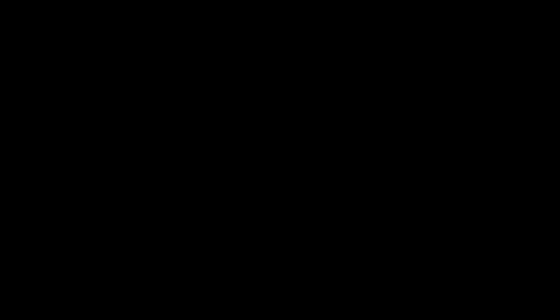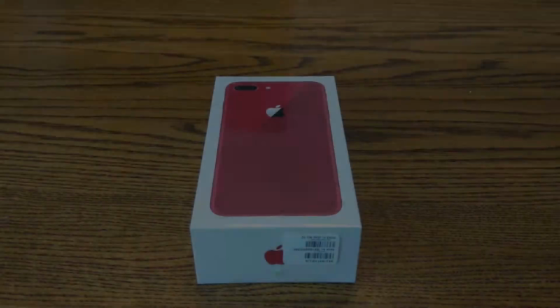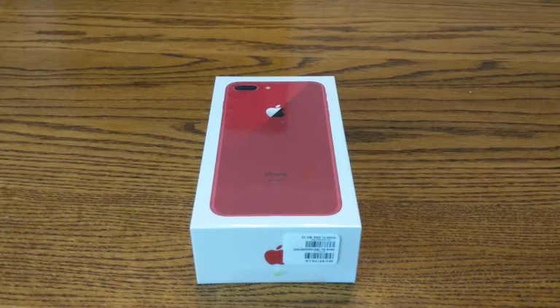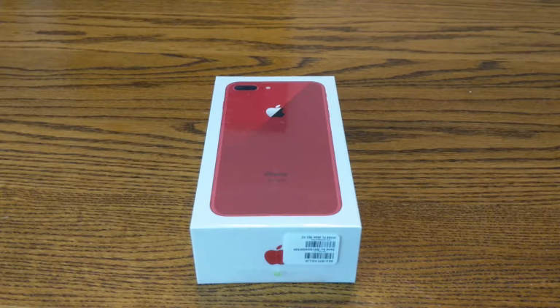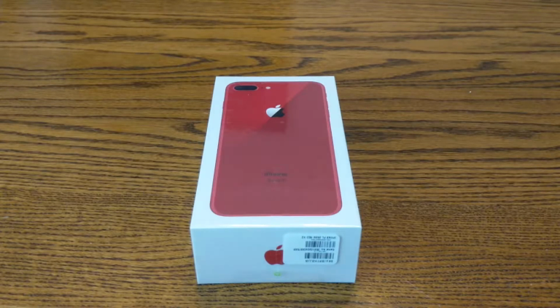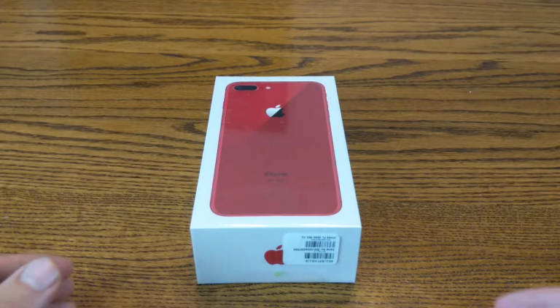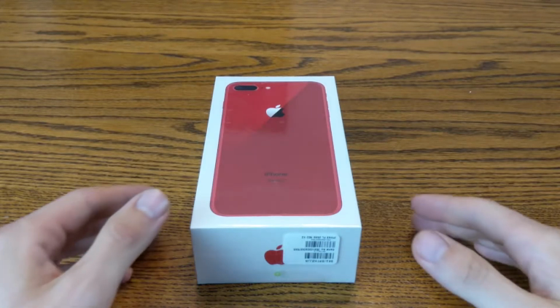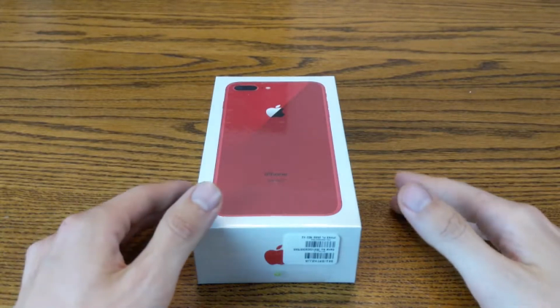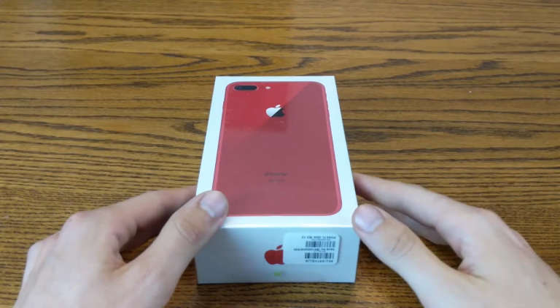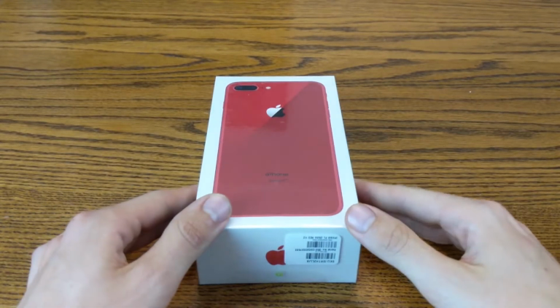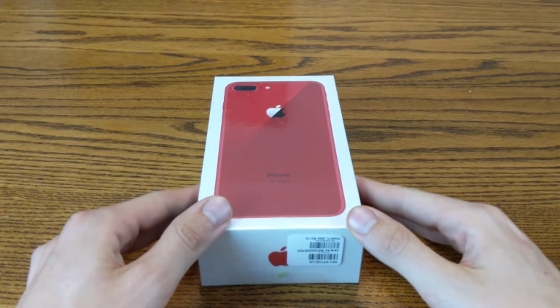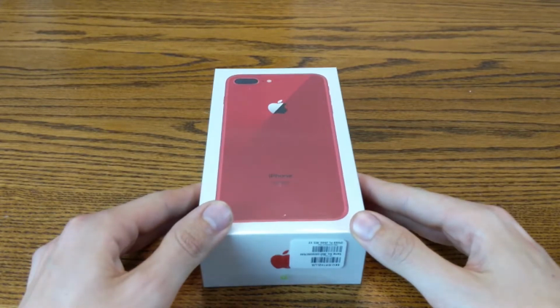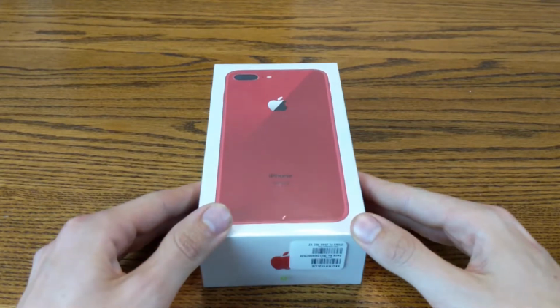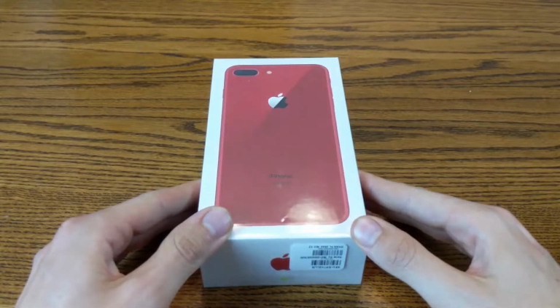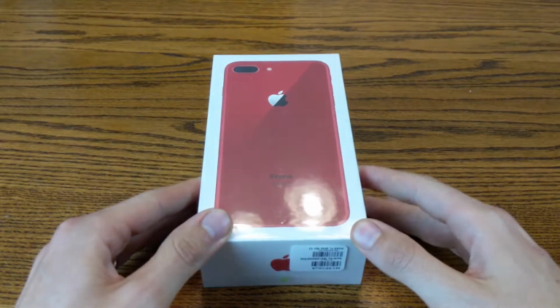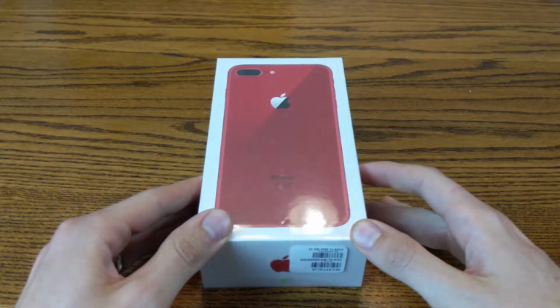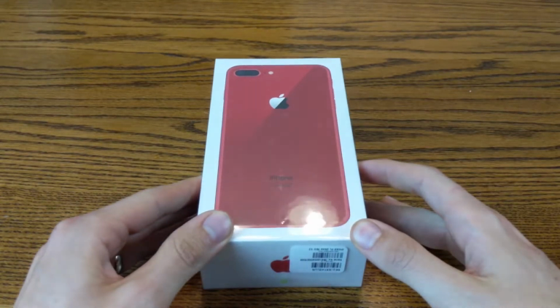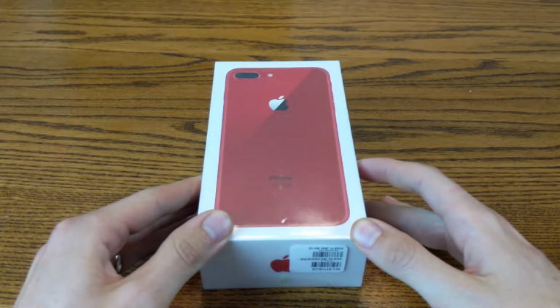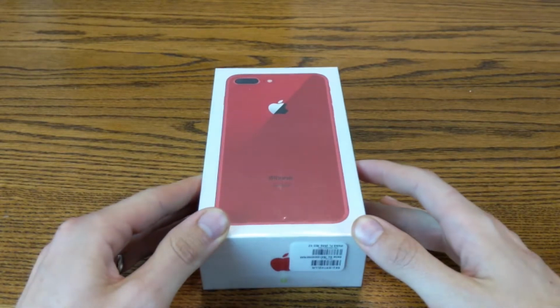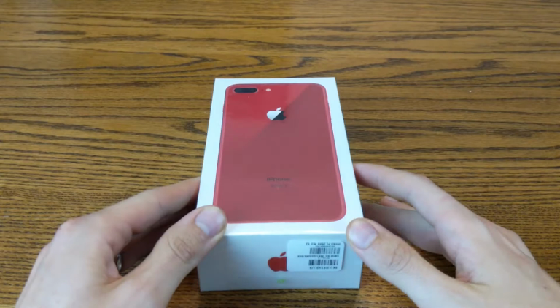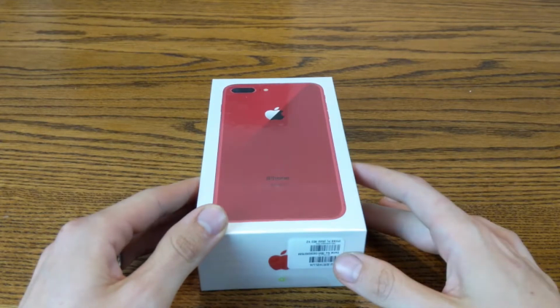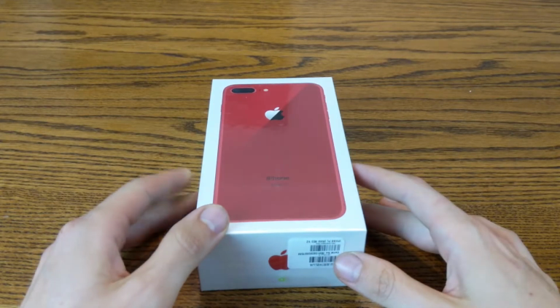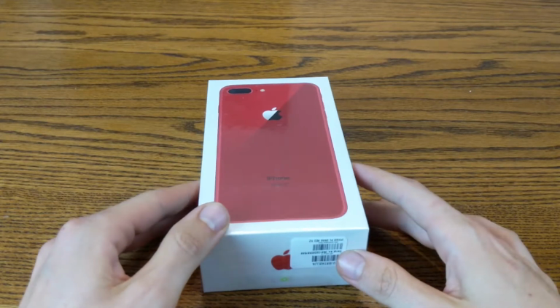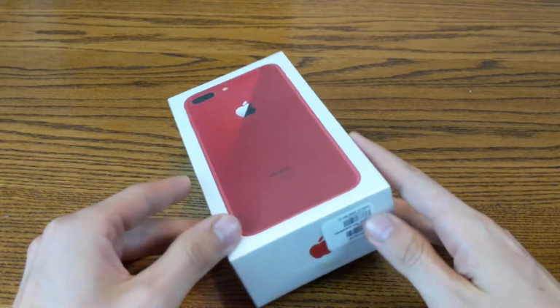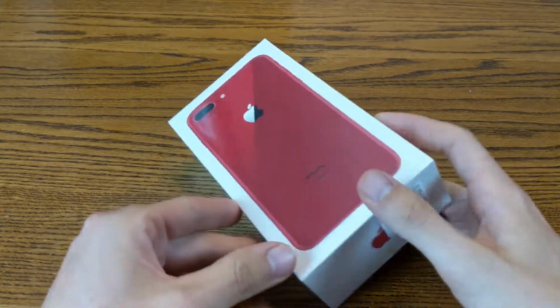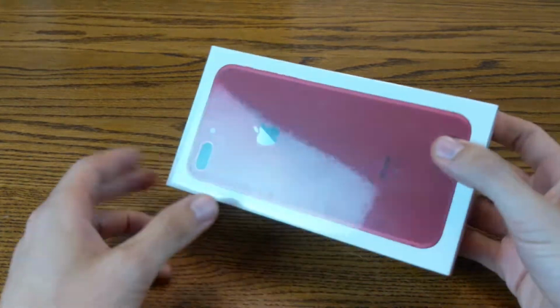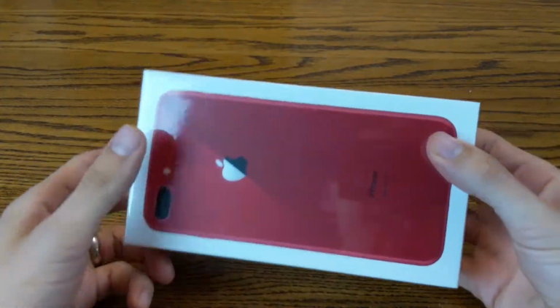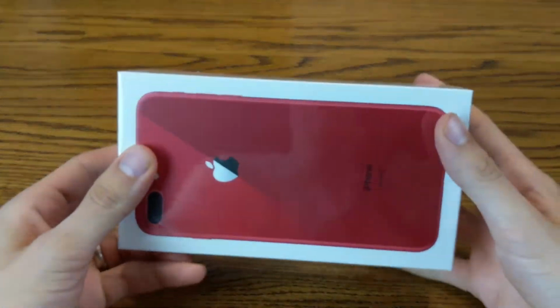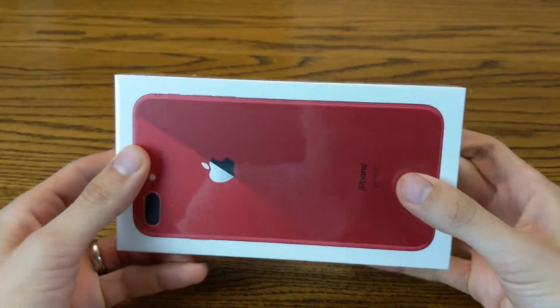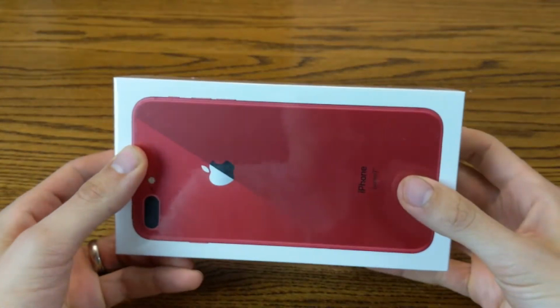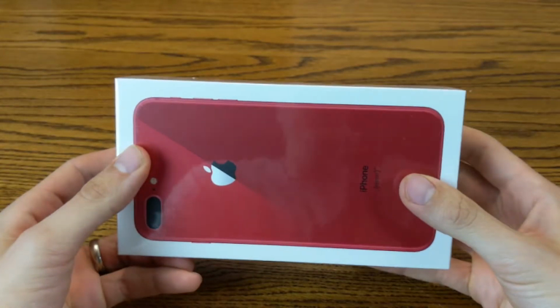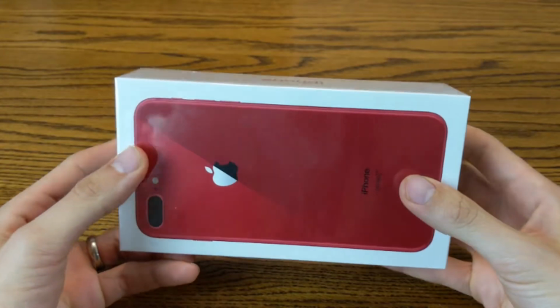Hey guys, Digital David here. Today I'm really excited. I'm going to be unboxing an iPhone 8 Plus — this is the red edition.